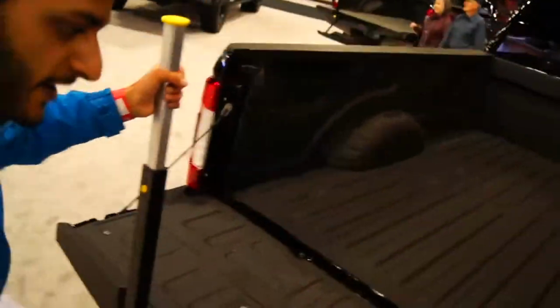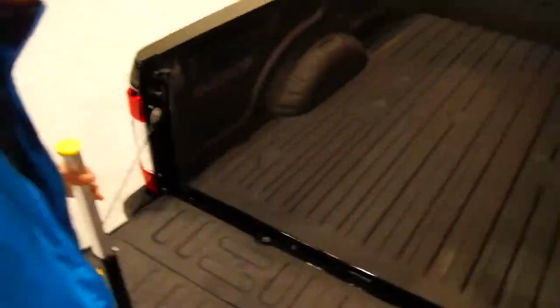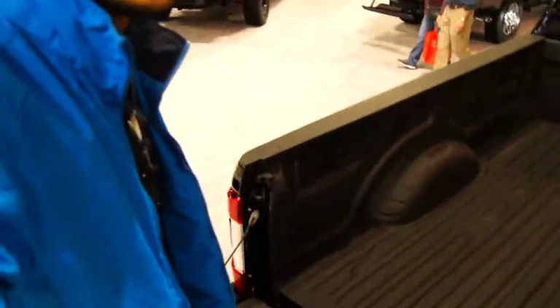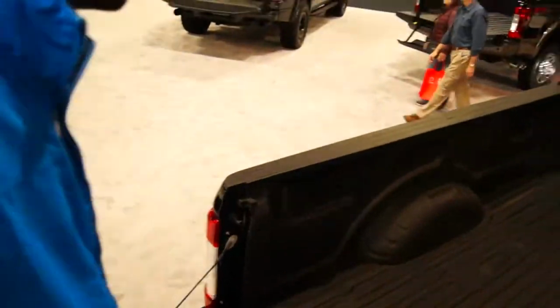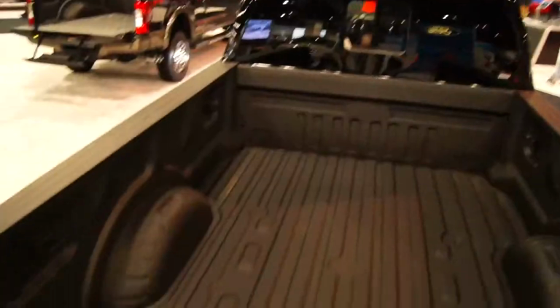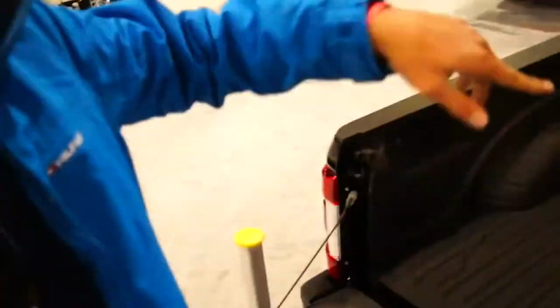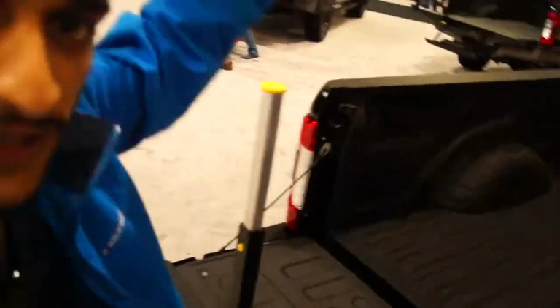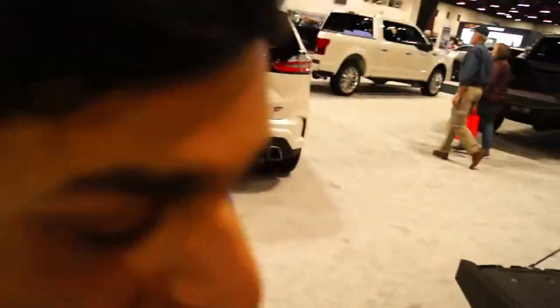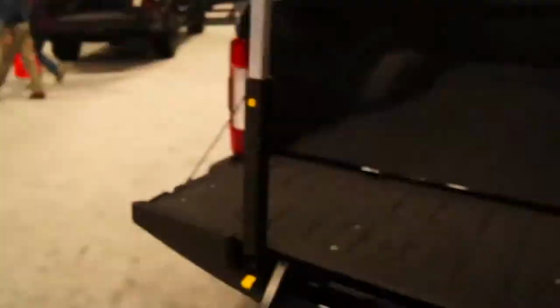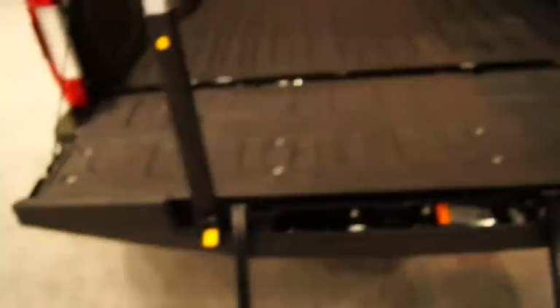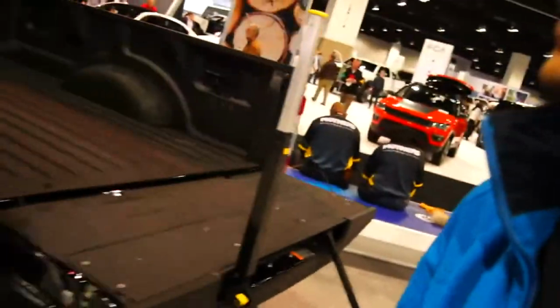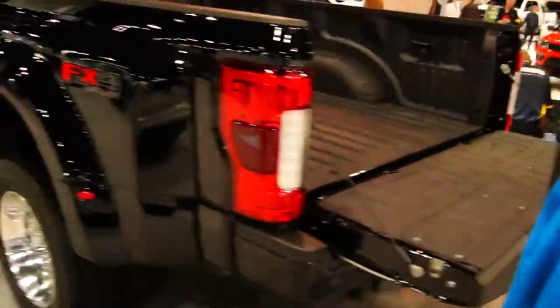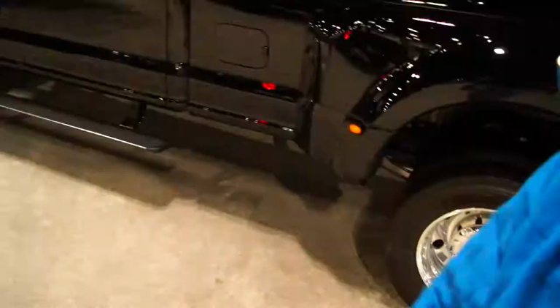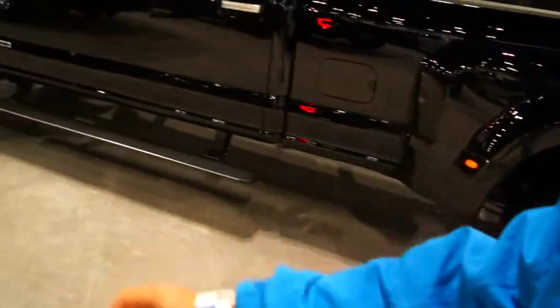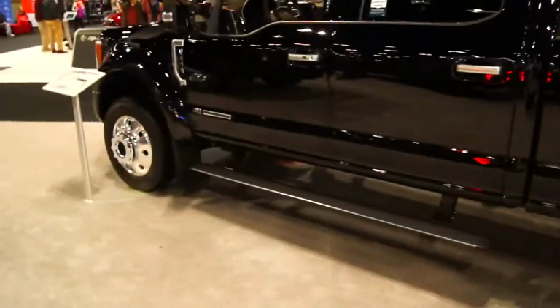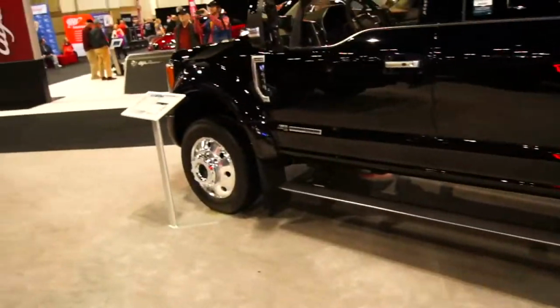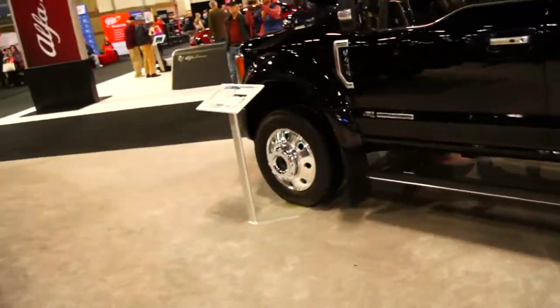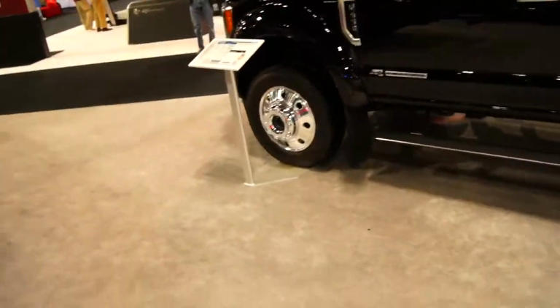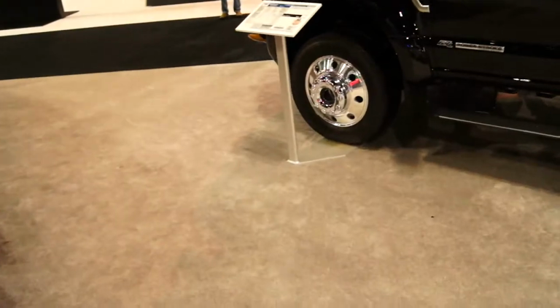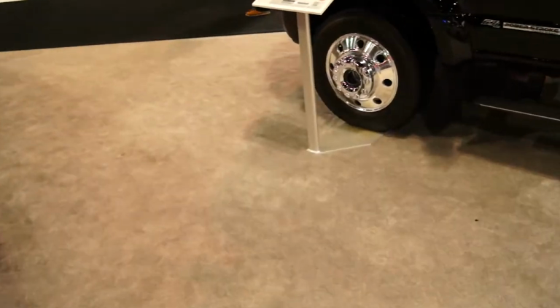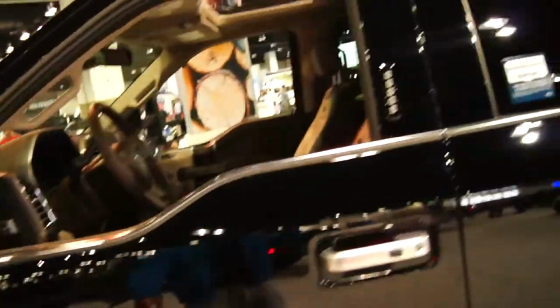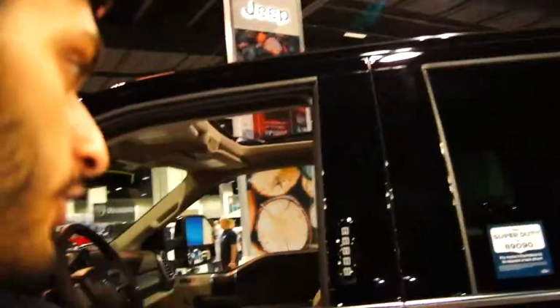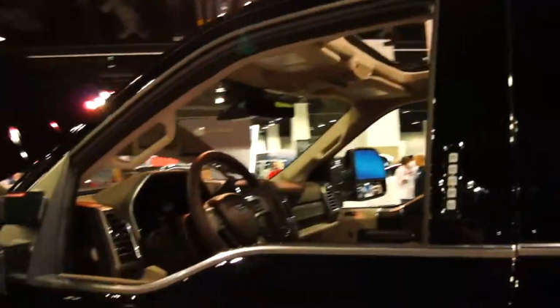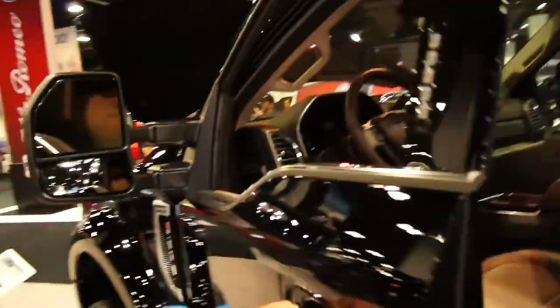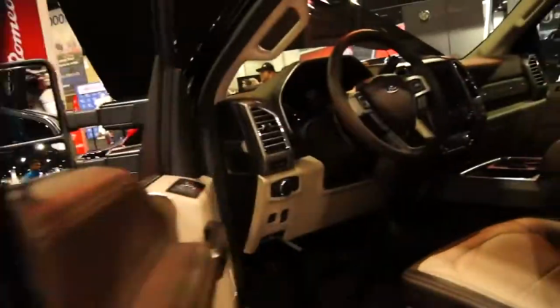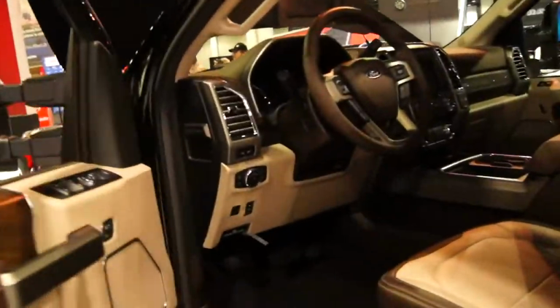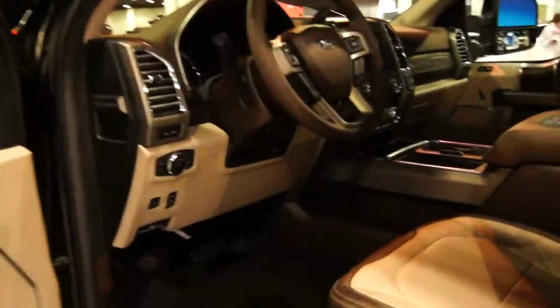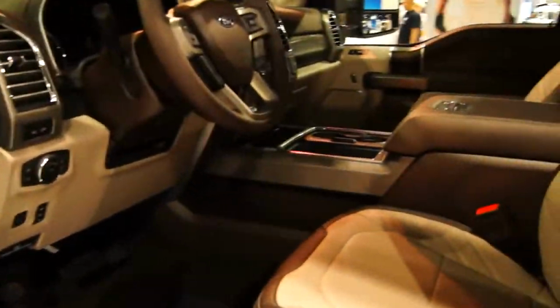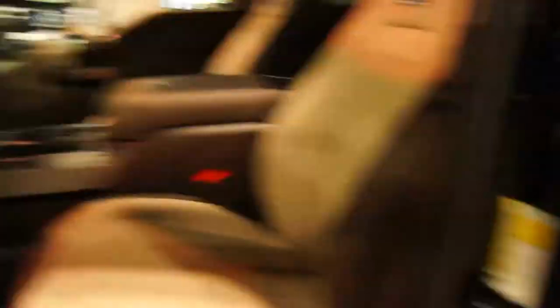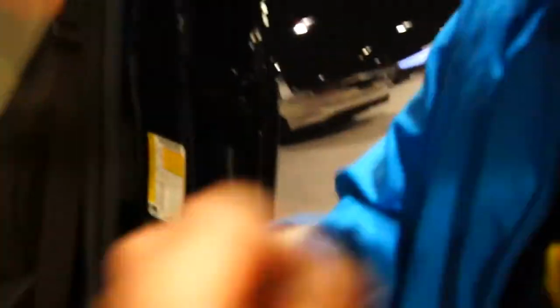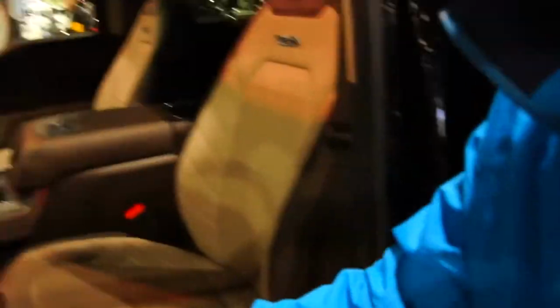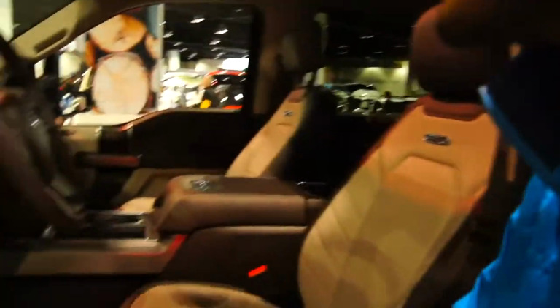Here's a stock F-250 — probably the only stock F-250 here. Here's this new tailgate thing: you can step up on the new Ford trucks, you just grab and step. It's a really big truck. That's actually an F-450 — these trucks are huge.